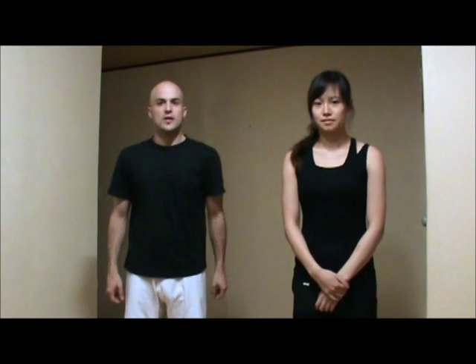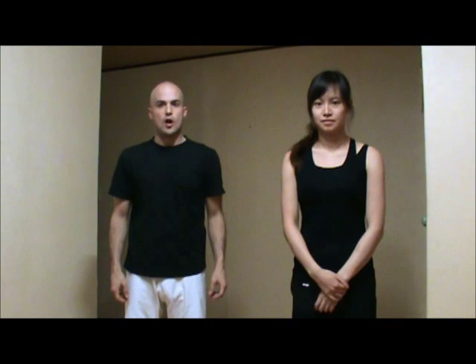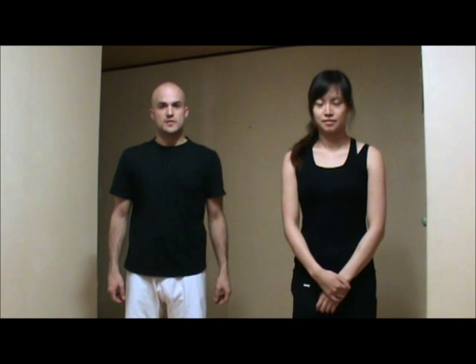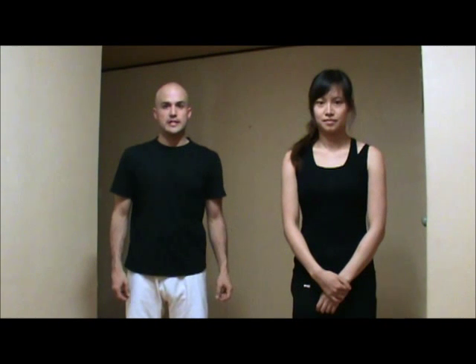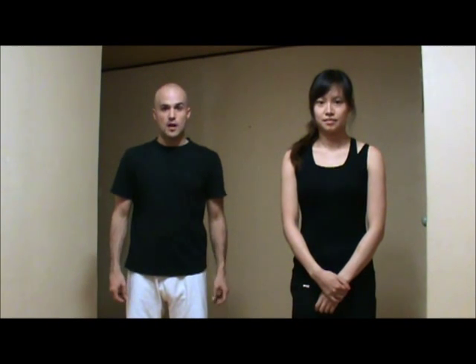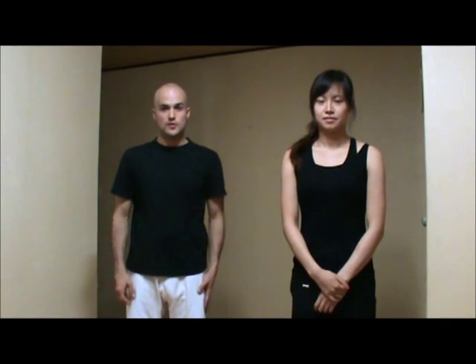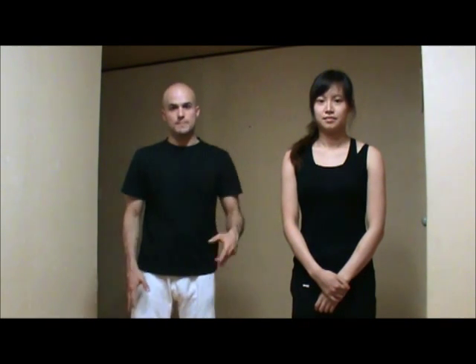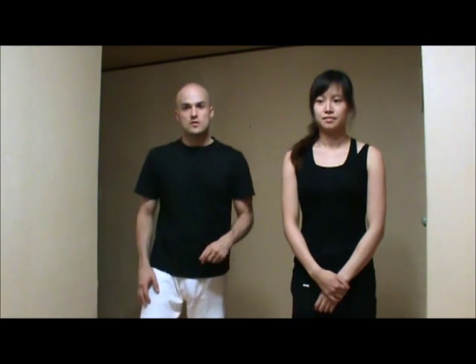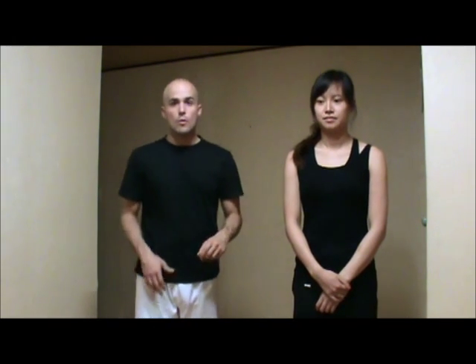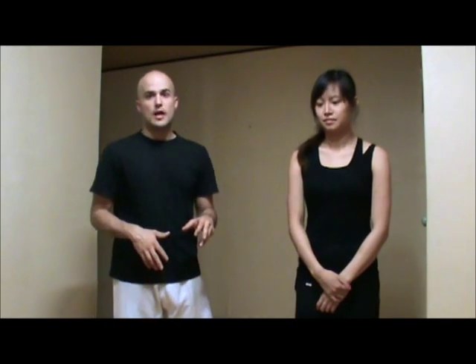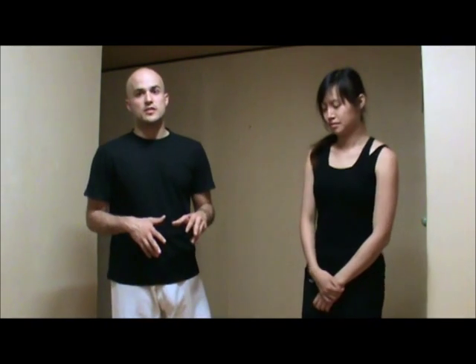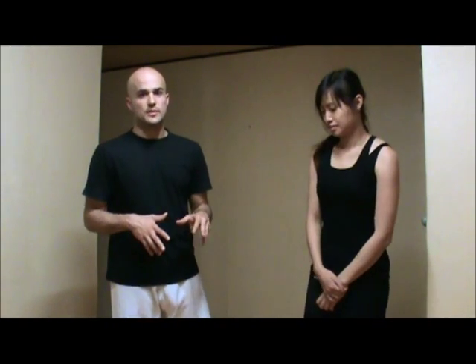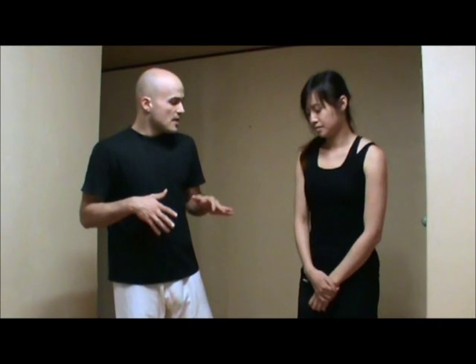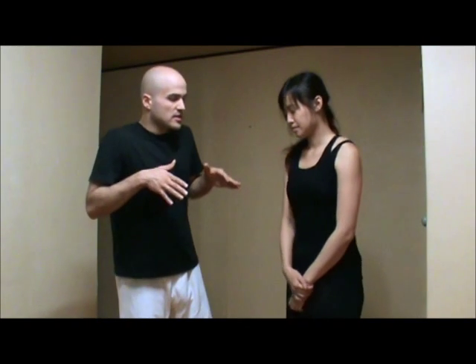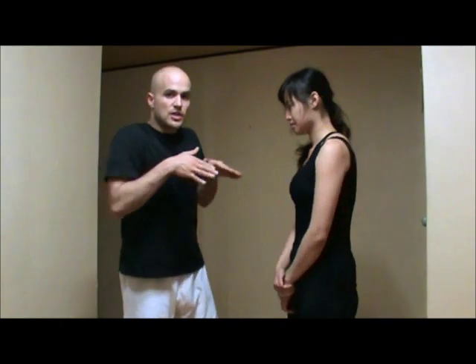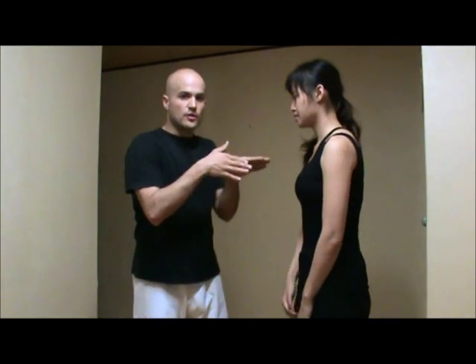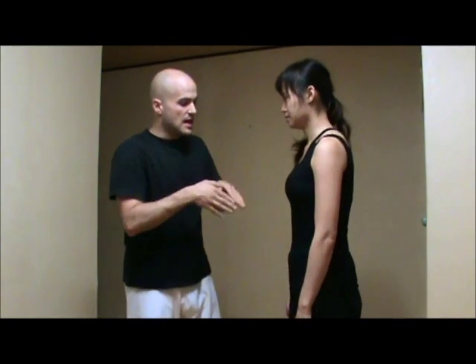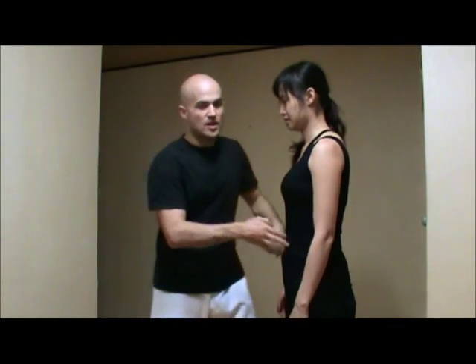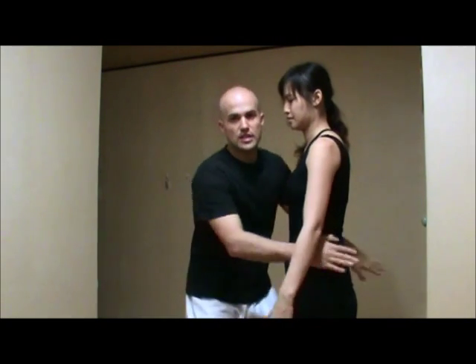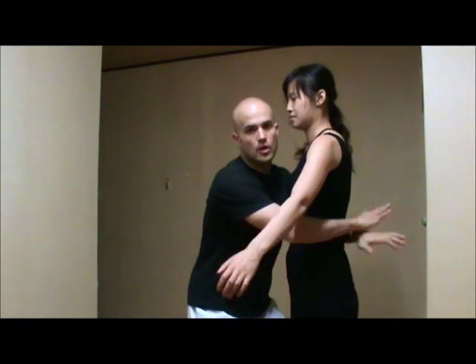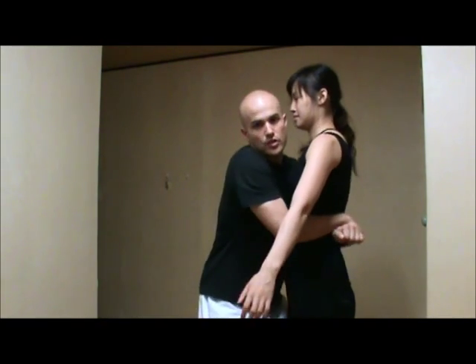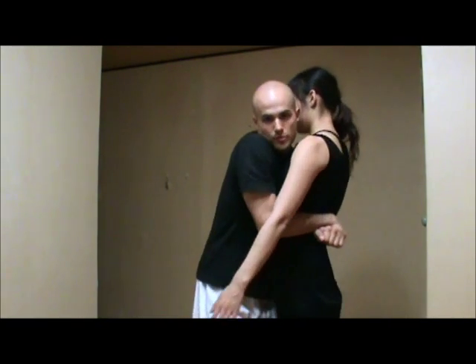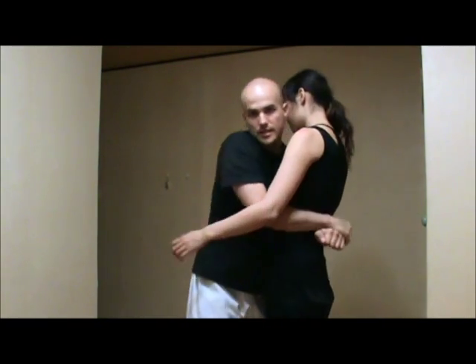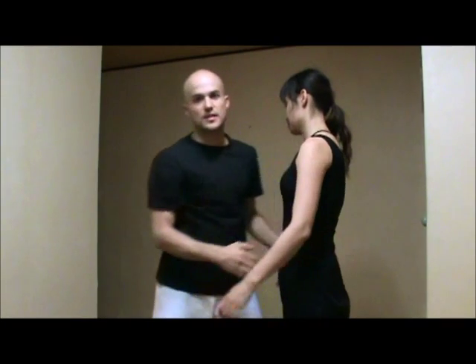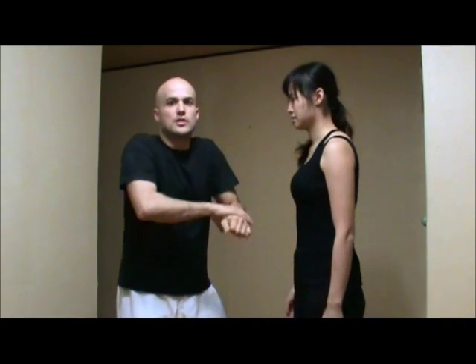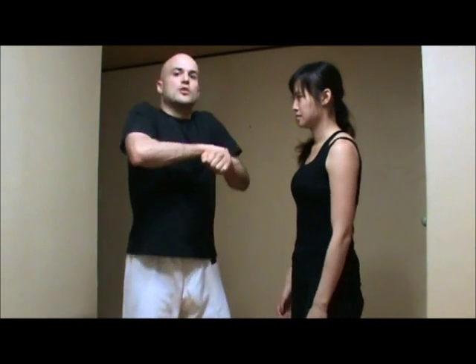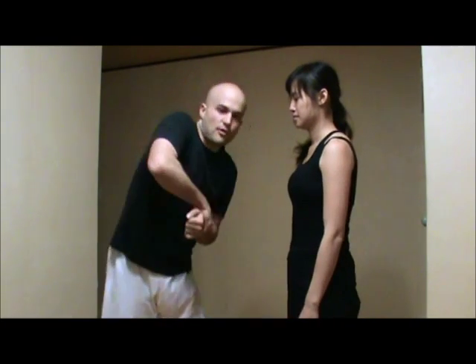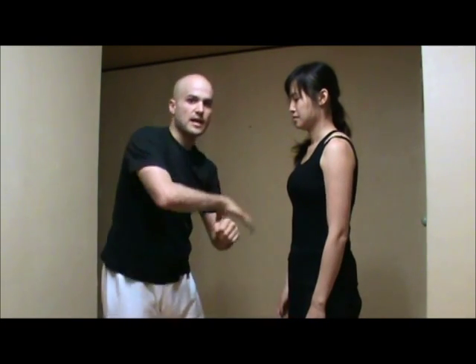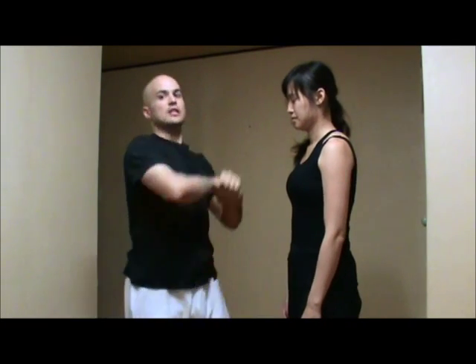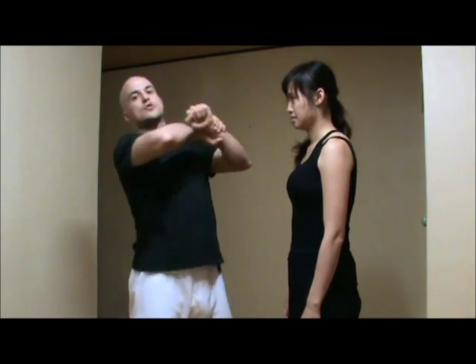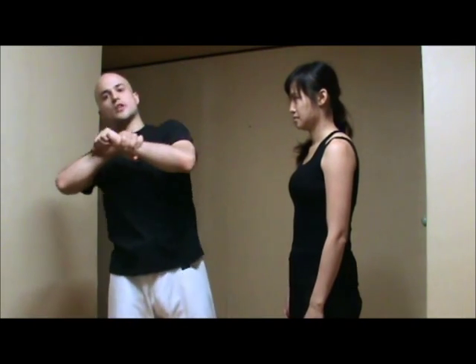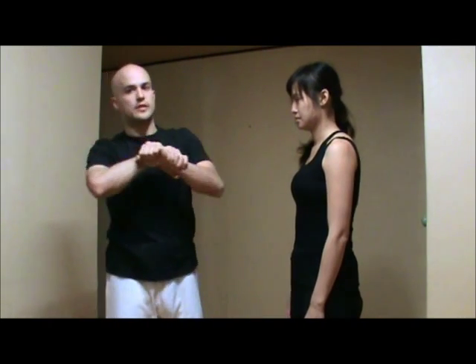Bear hug arms free, first version. So what's going to happen in this situation — the opponent's coming straight to the front and coming underneath your arms trying to control the body. Some things he can do here is pick you up, throw you back, lift you straight up, or try to carry you.